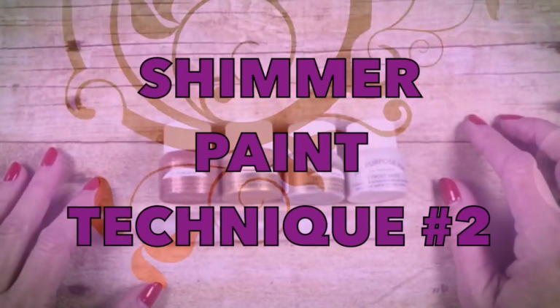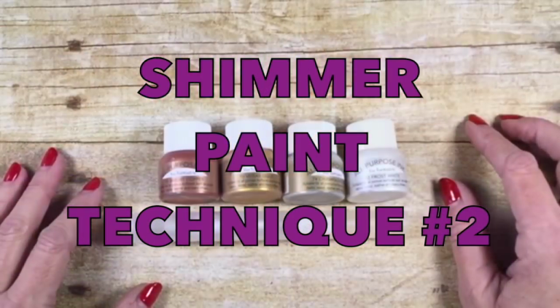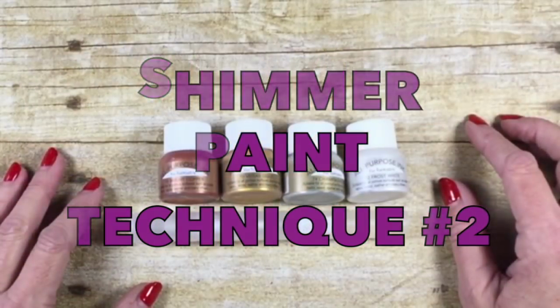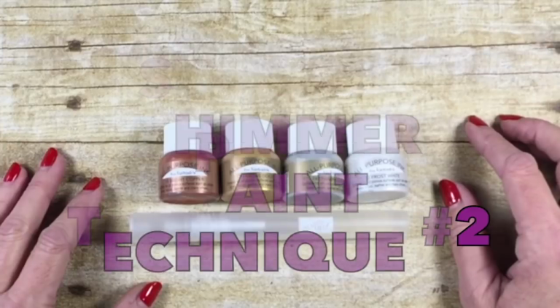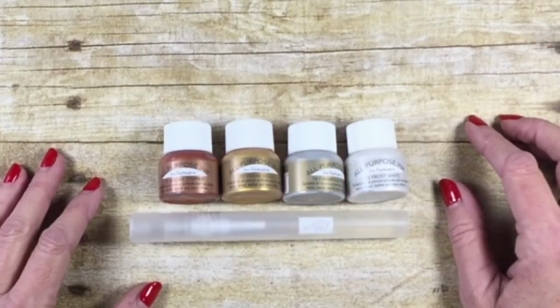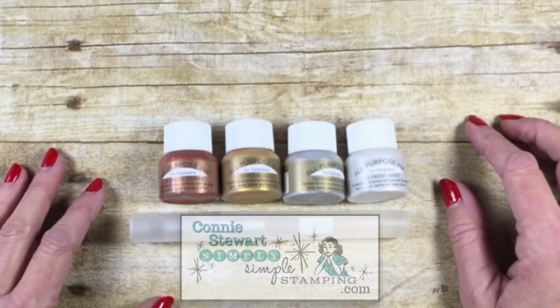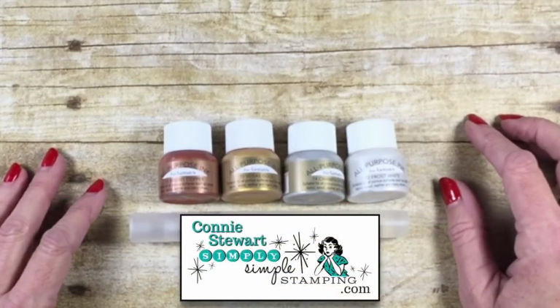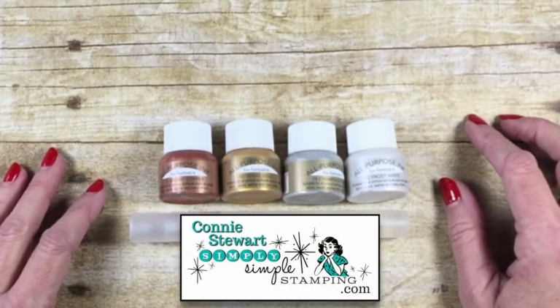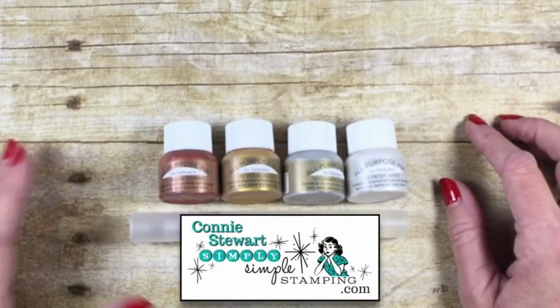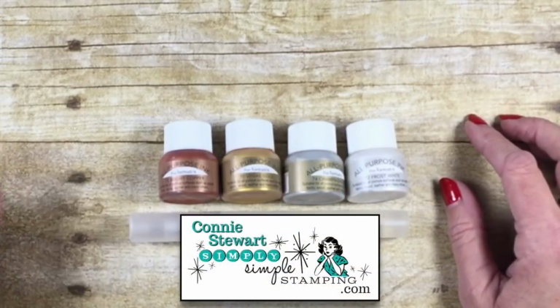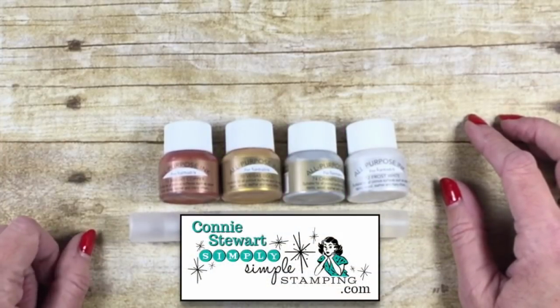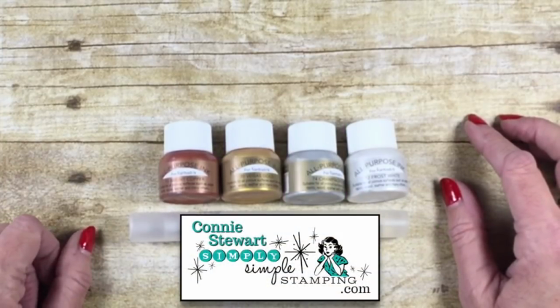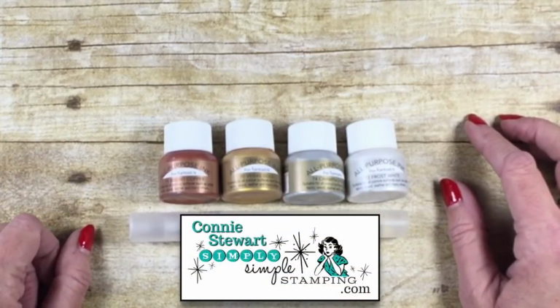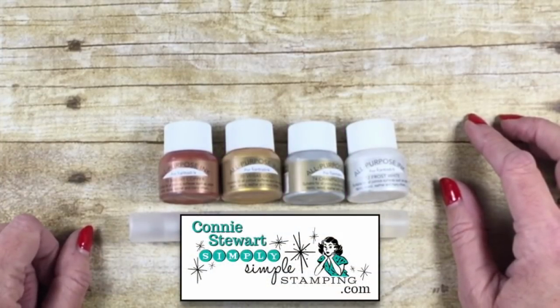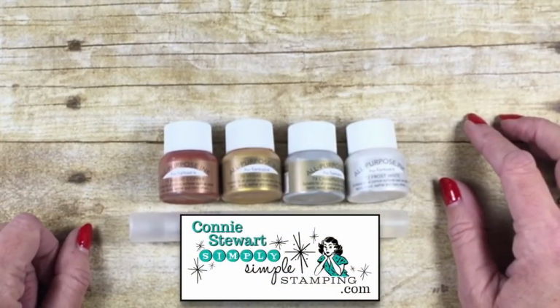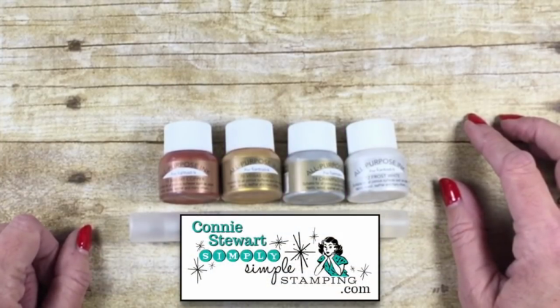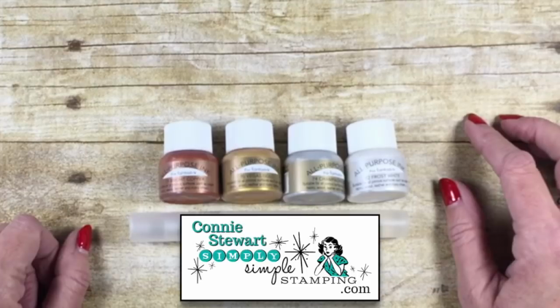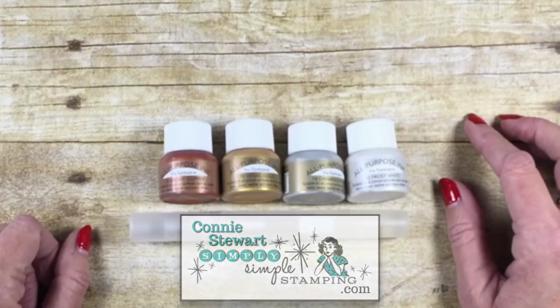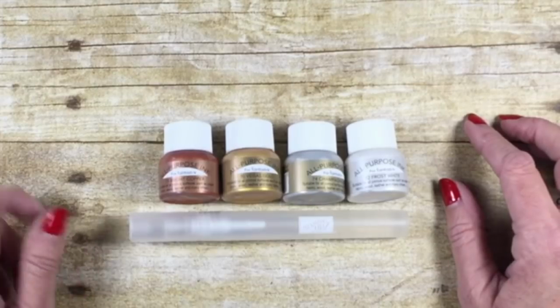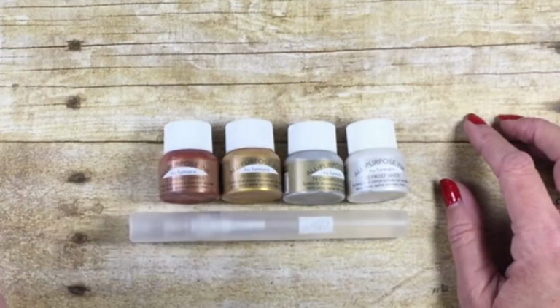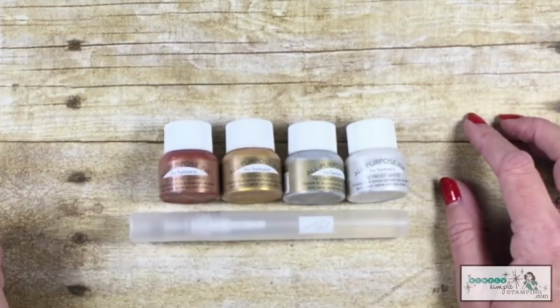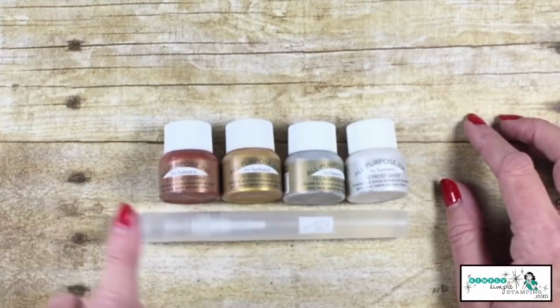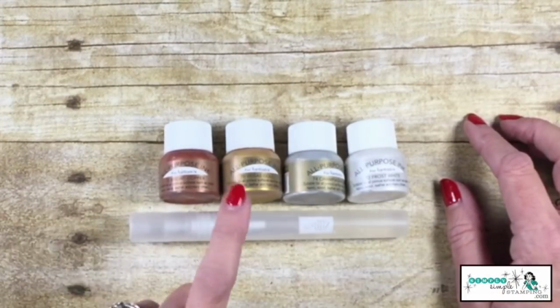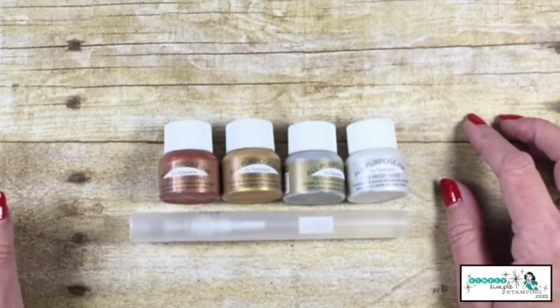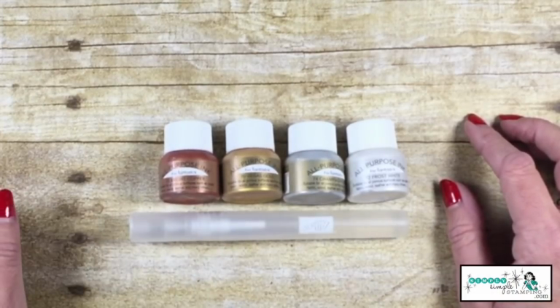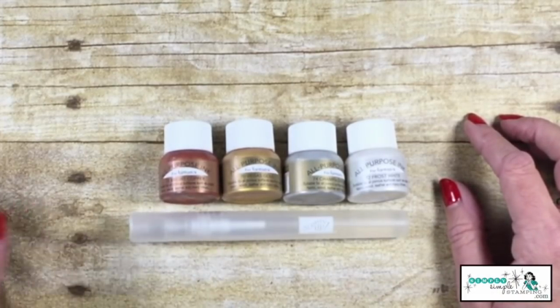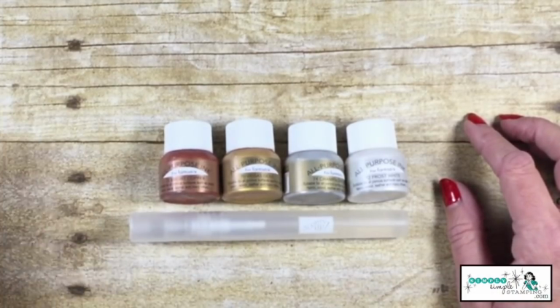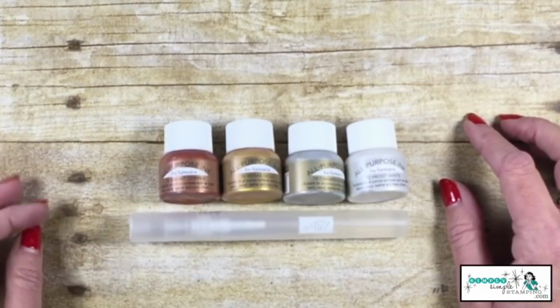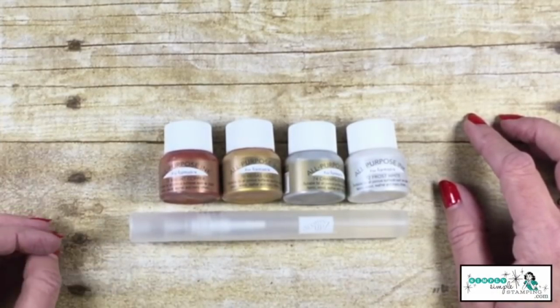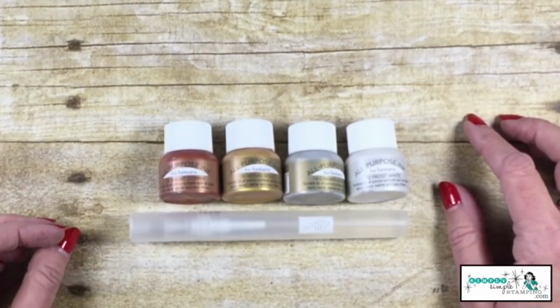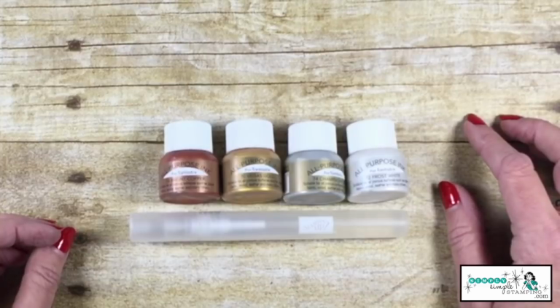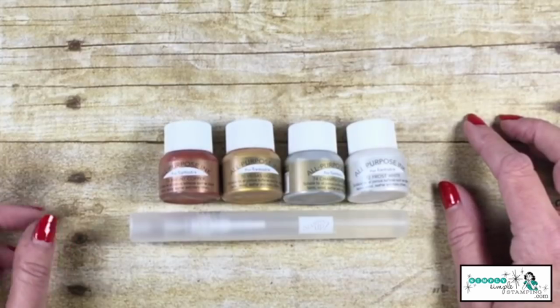Hey everybody, it's Connie with SimplySimpleStamping.com. Thank you guys so much for joining me for another Two Minute Tuesday tip. We are still talking about shimmer paint and all the different ways that you can use it.